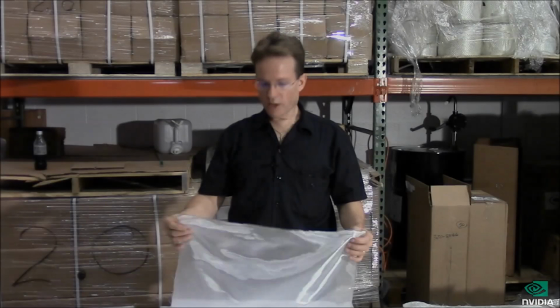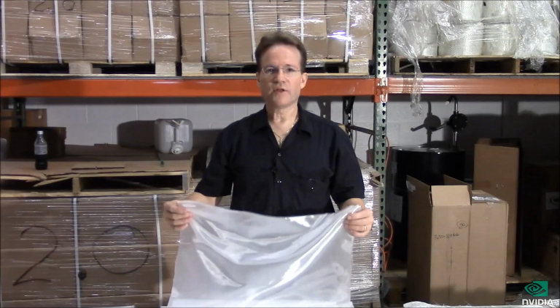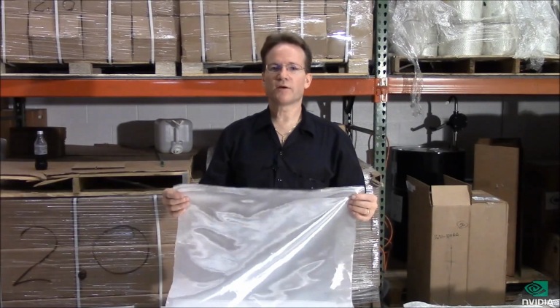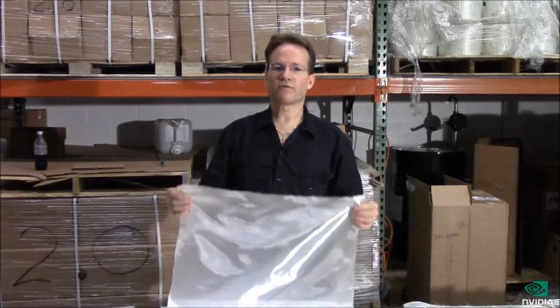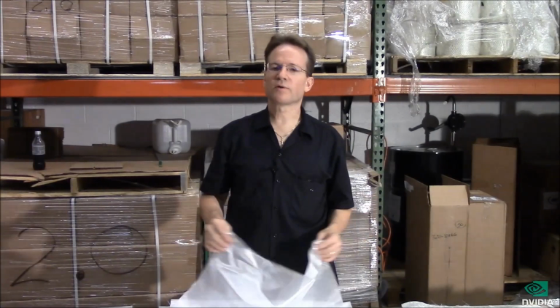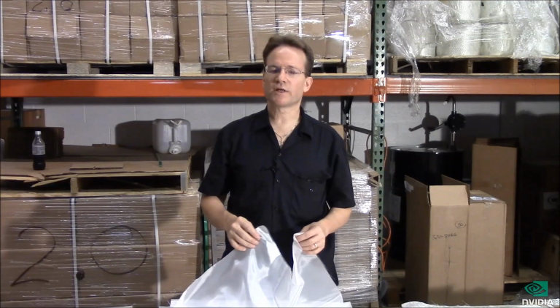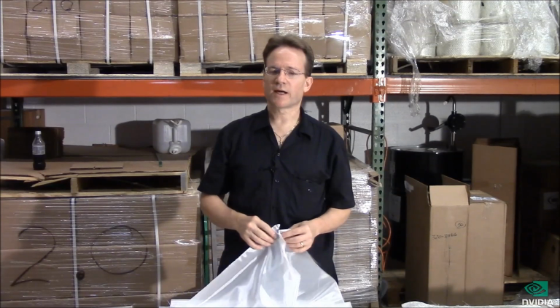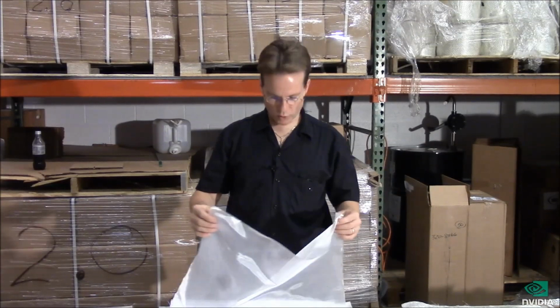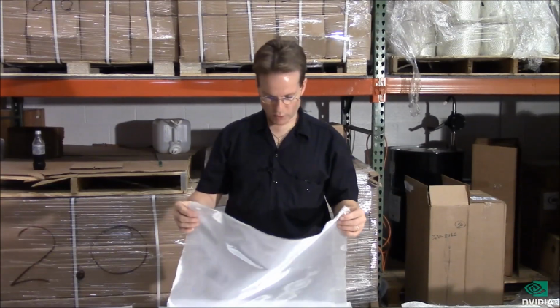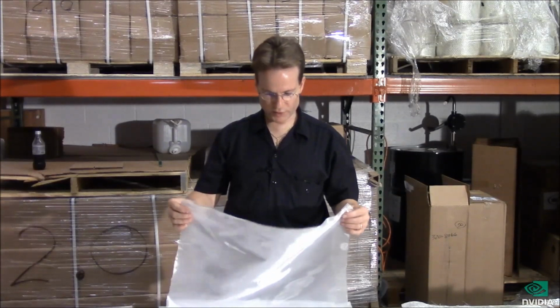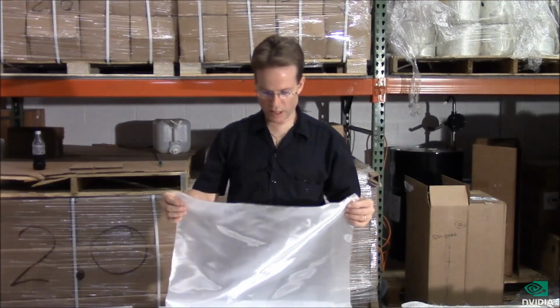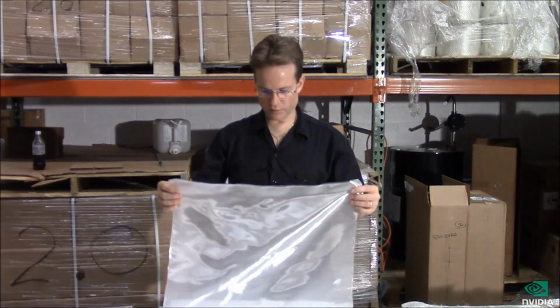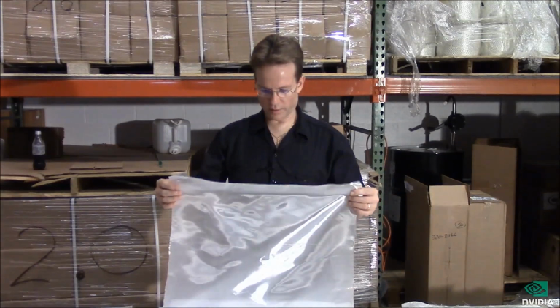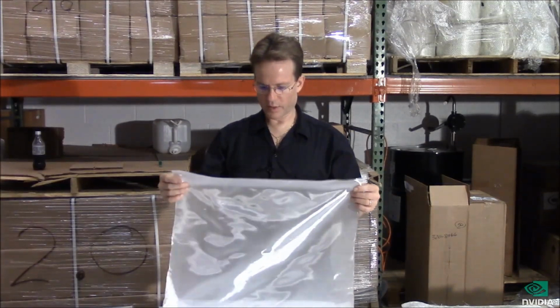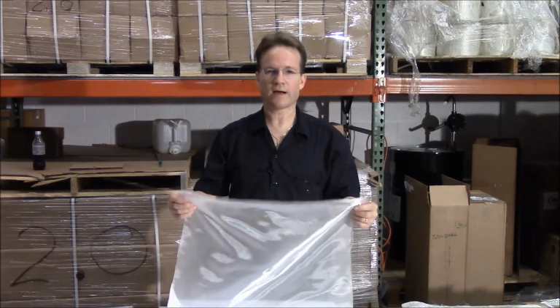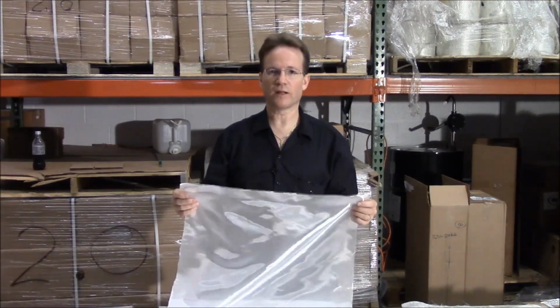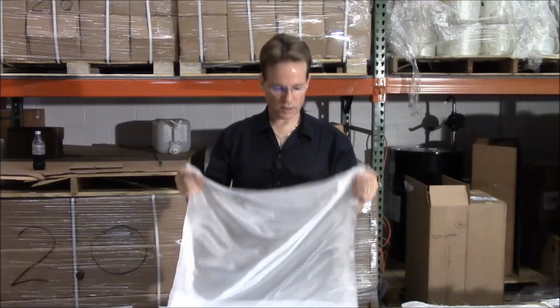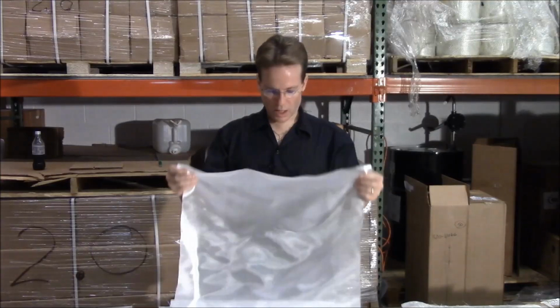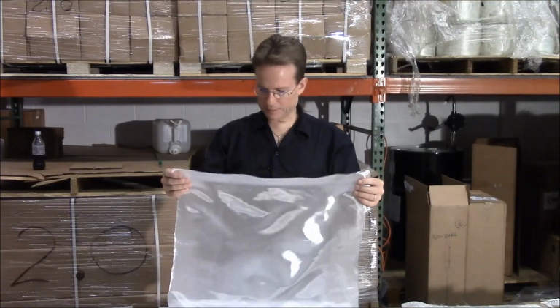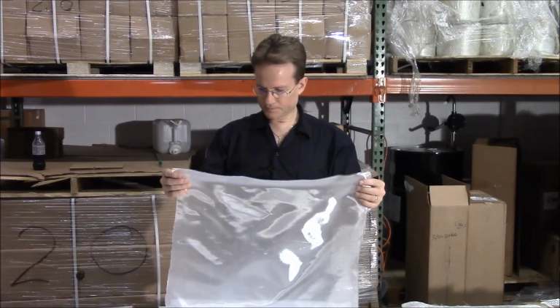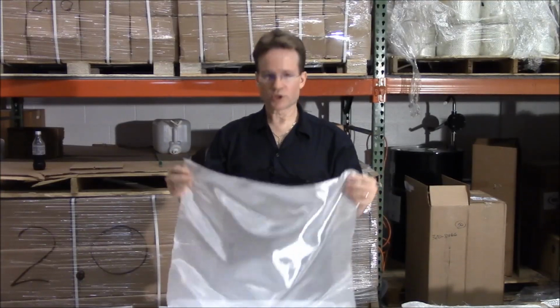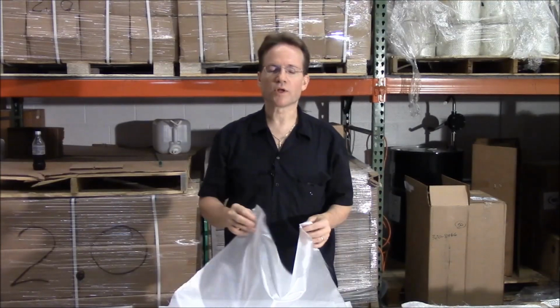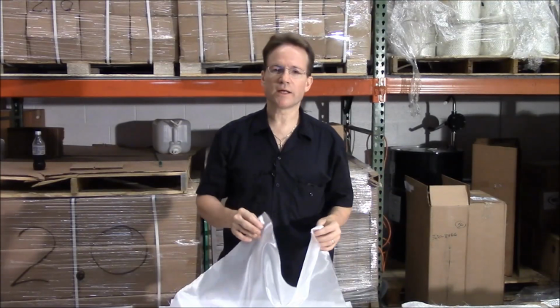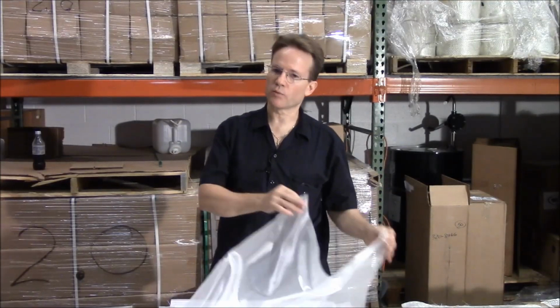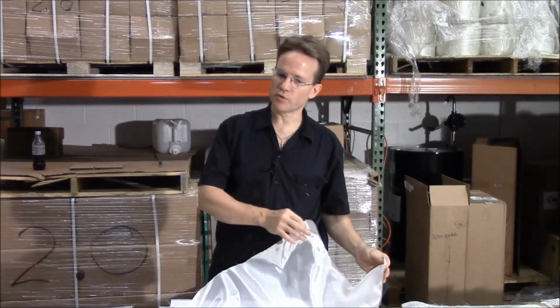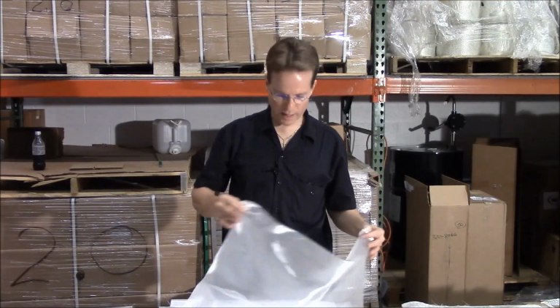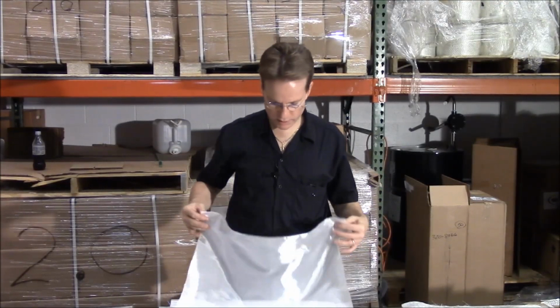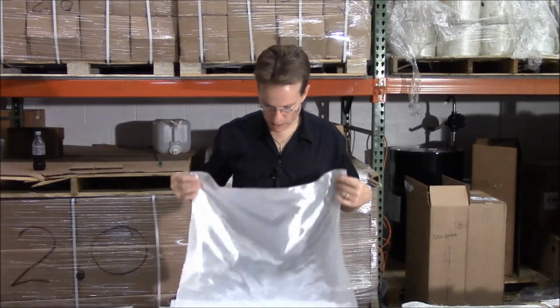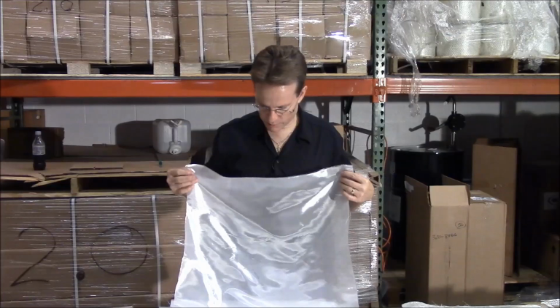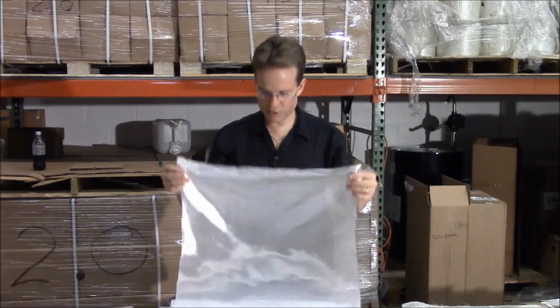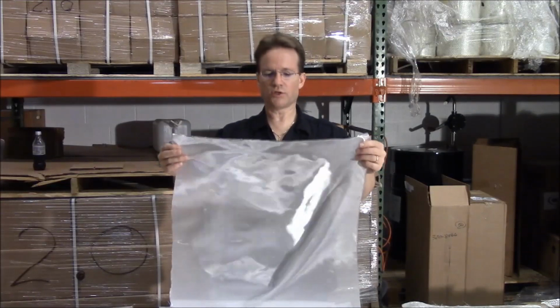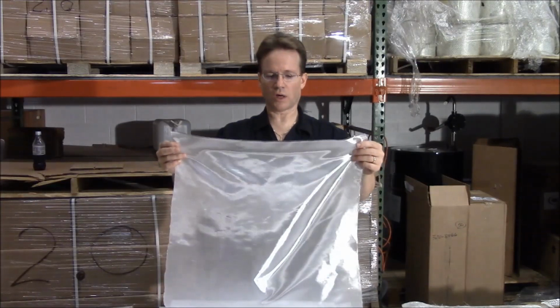In this video for fiberglasssite.com we're going to talk about the different kinds of cloth that we have available. We're going to start with the lightest and move to the heaviest.